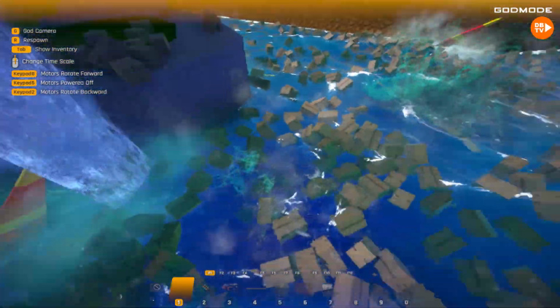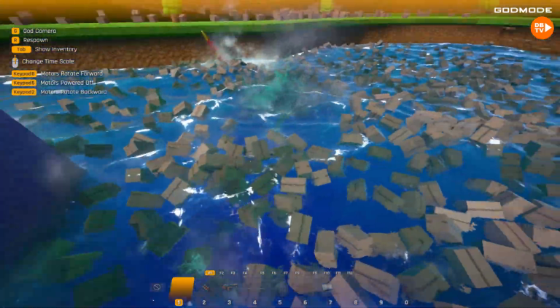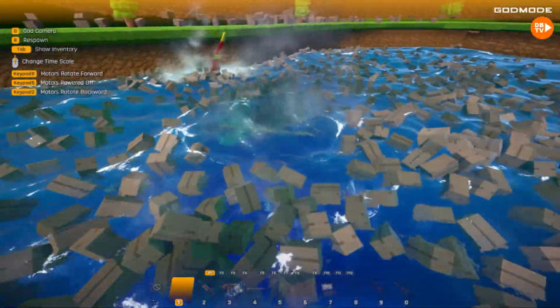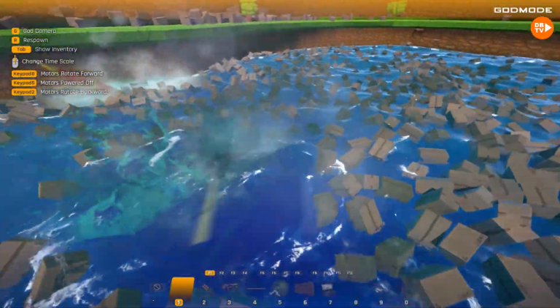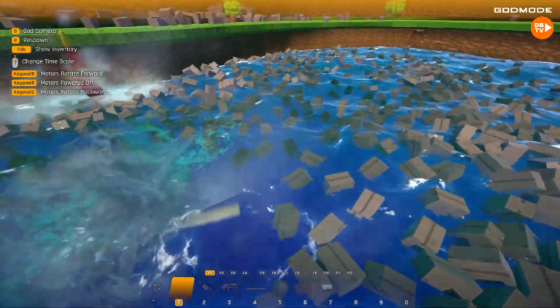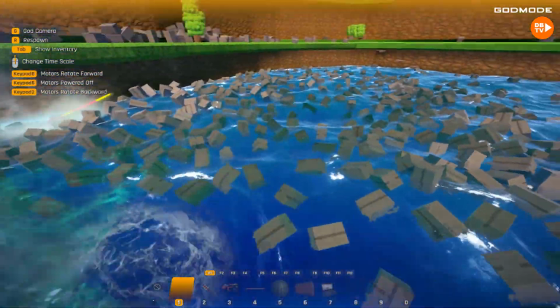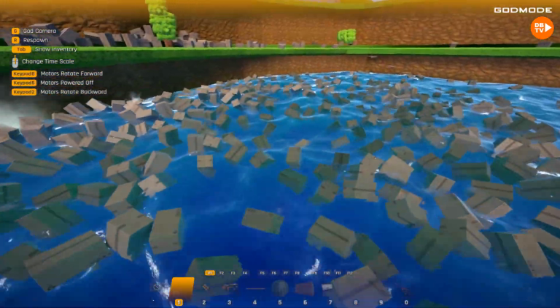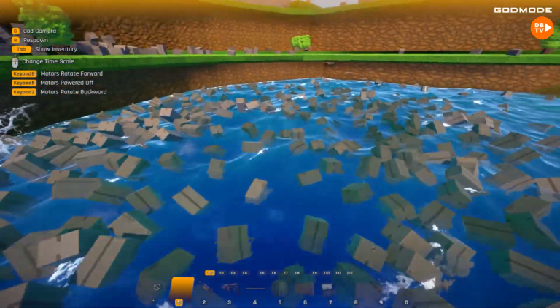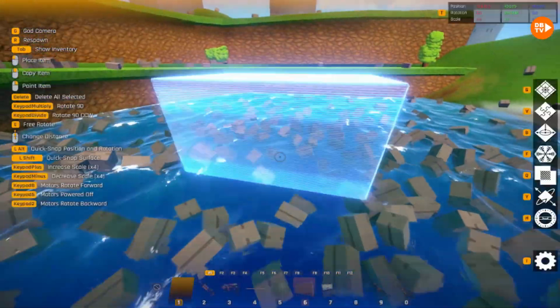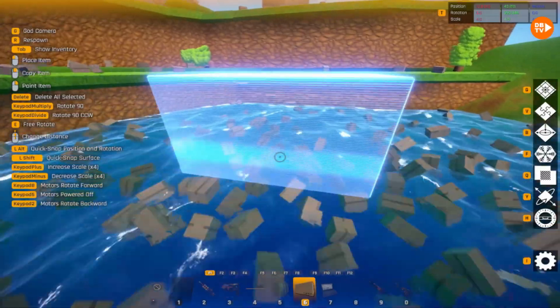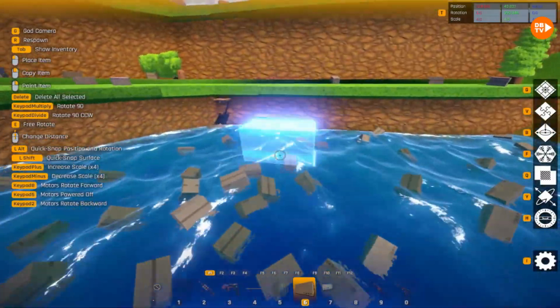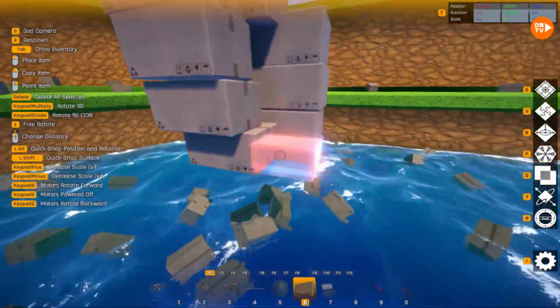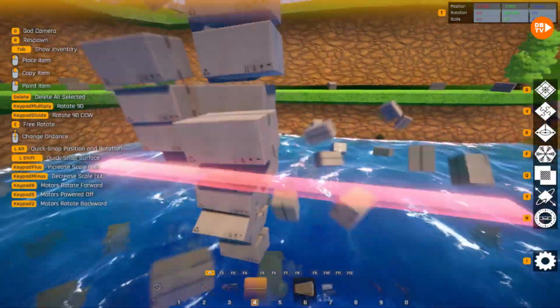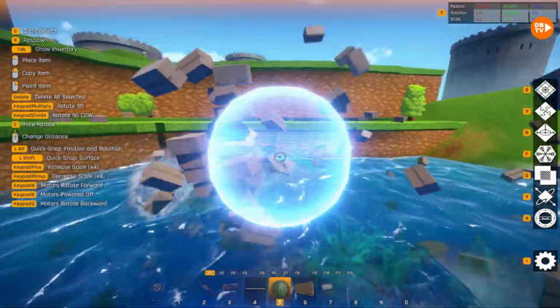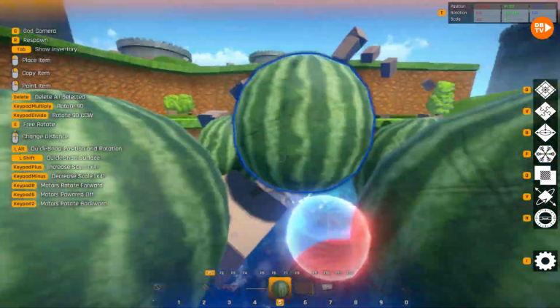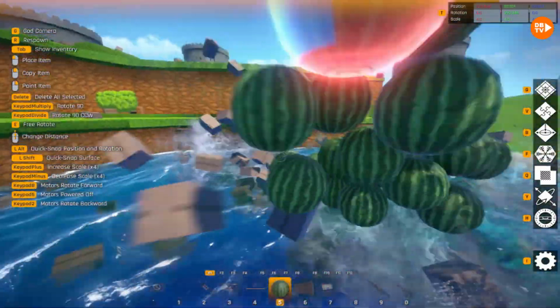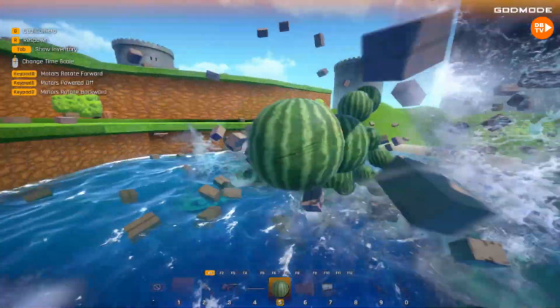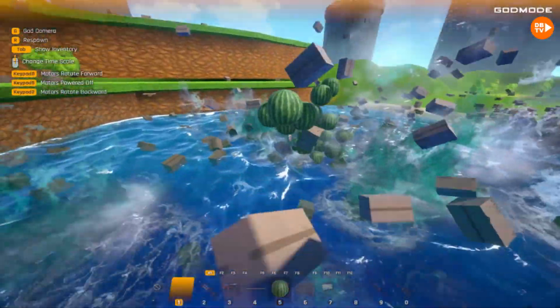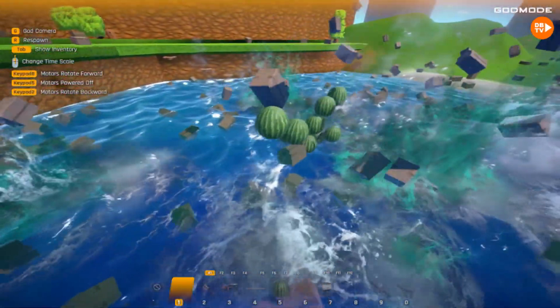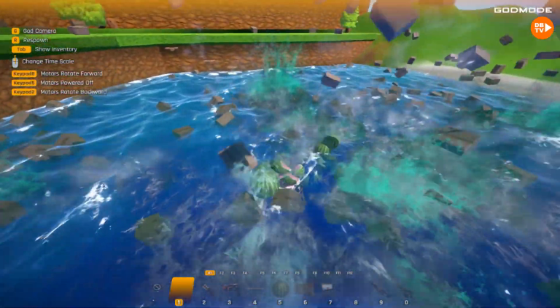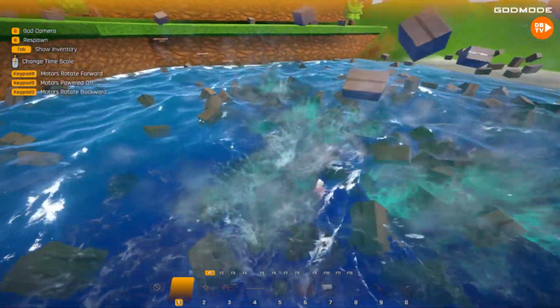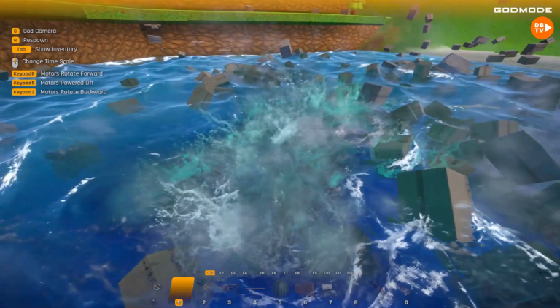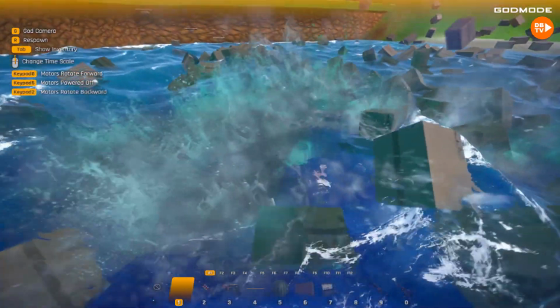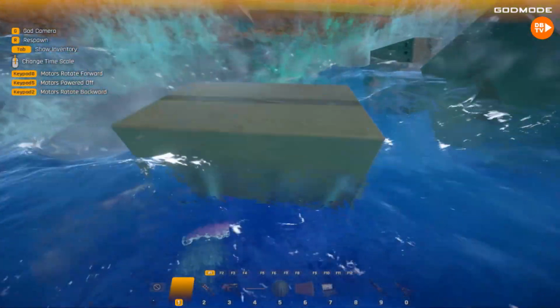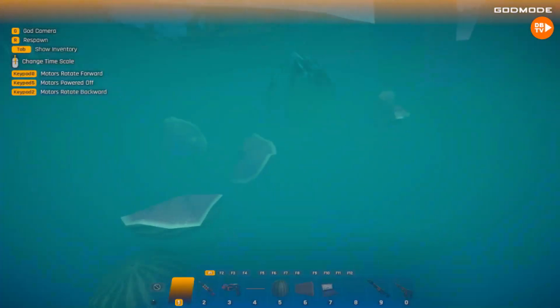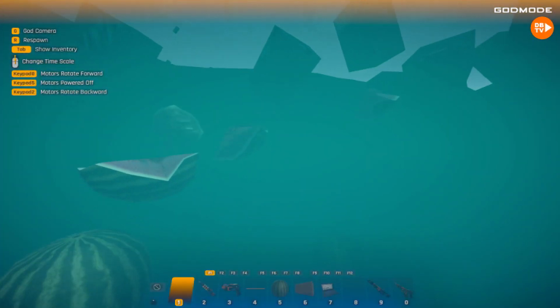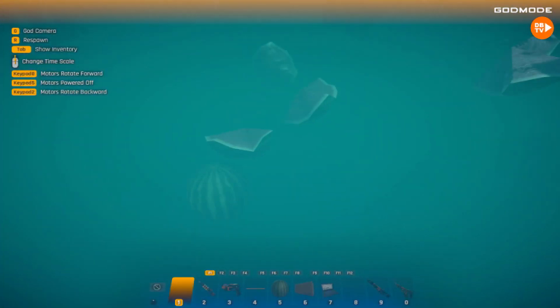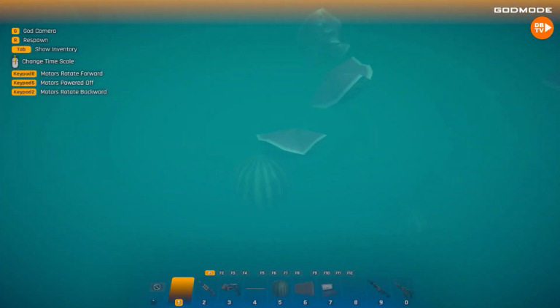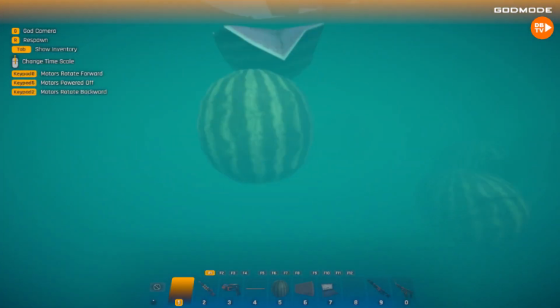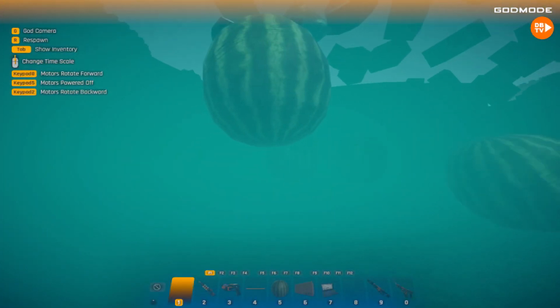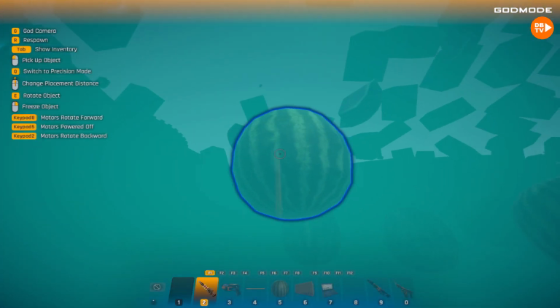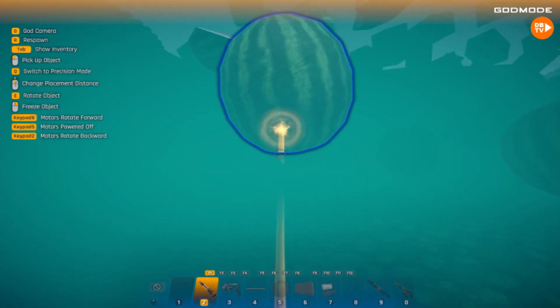But look at this! Oh my gosh! This is so cool! Putting all the boxes in here! Even more watermelons! That is definitely the last of the watermelons — because they're in the water! They've combined!